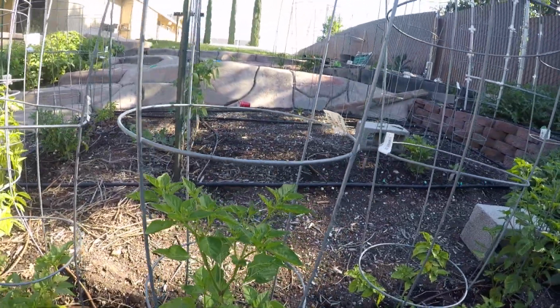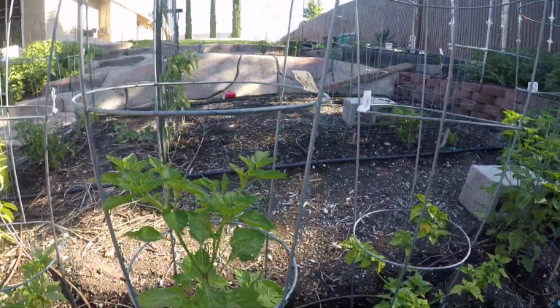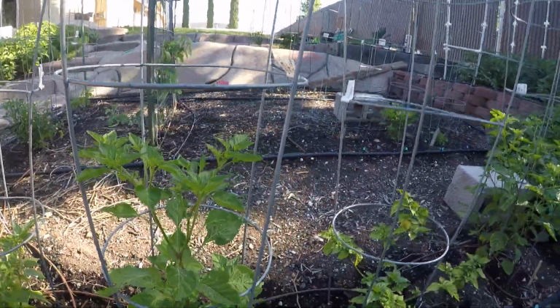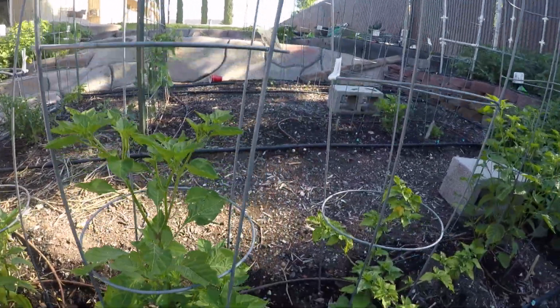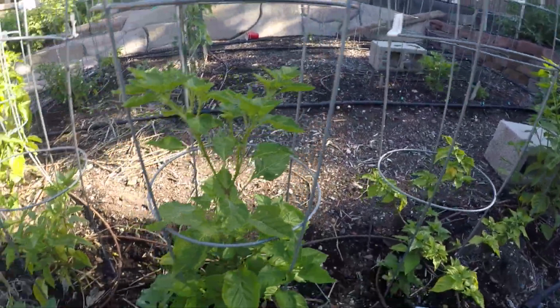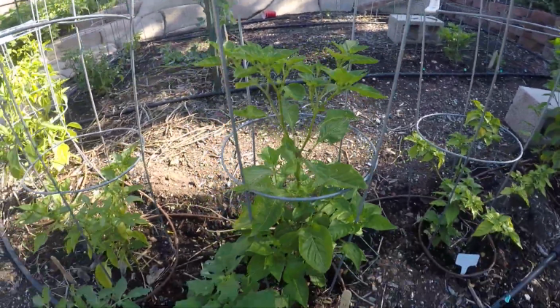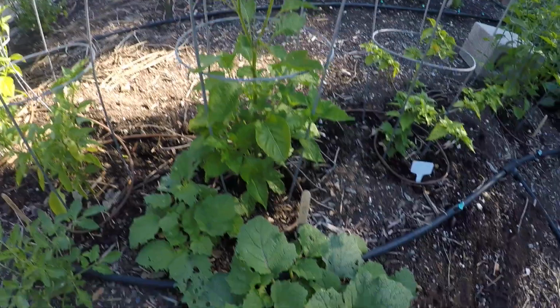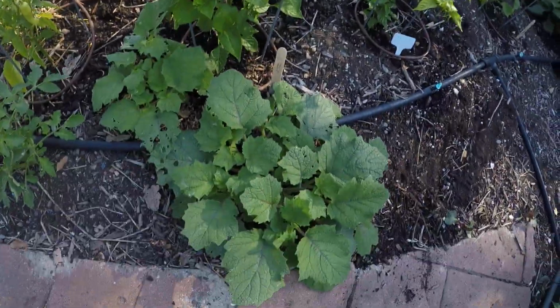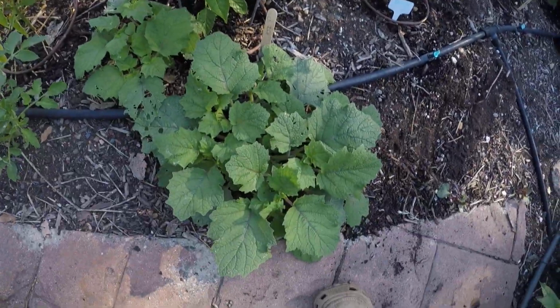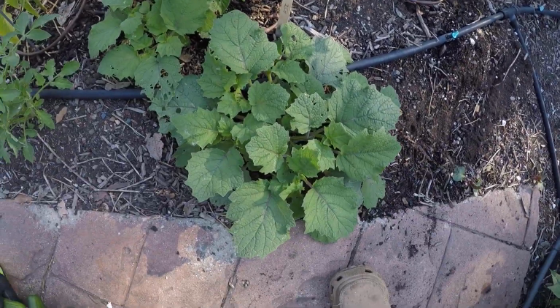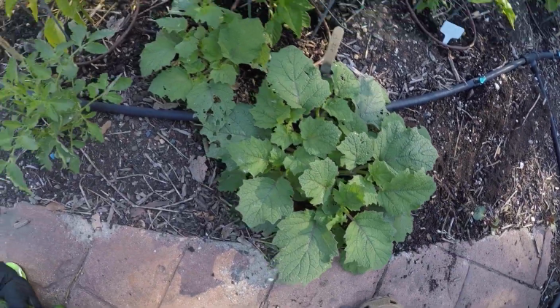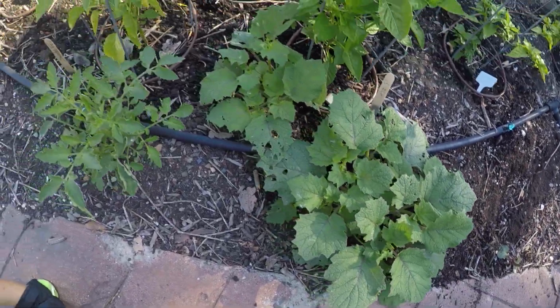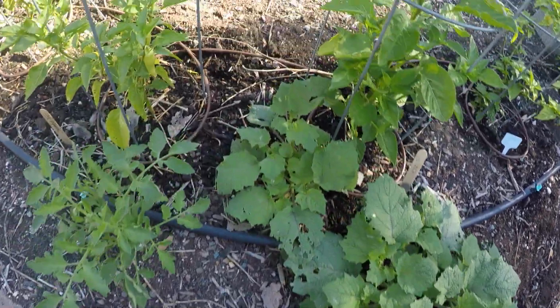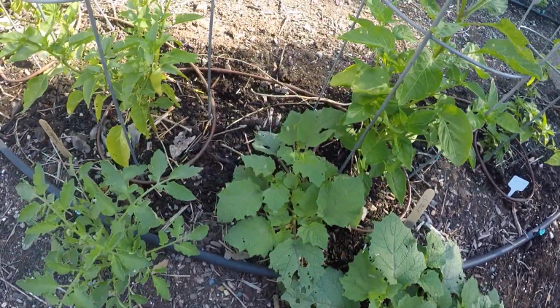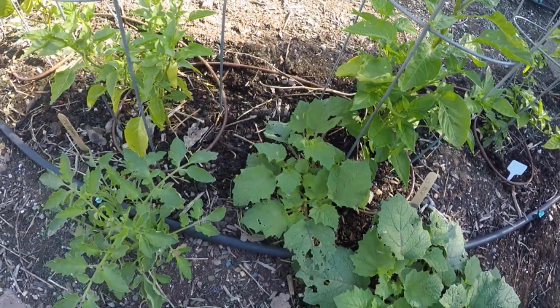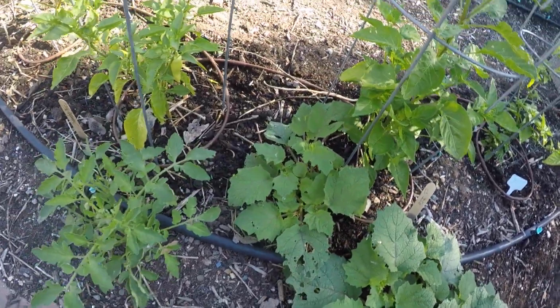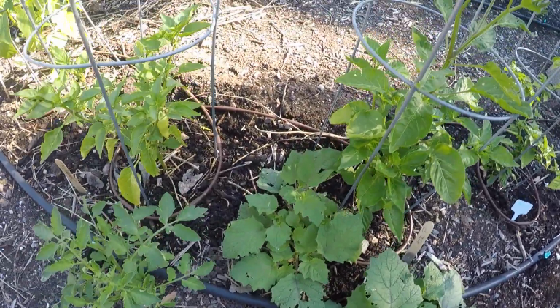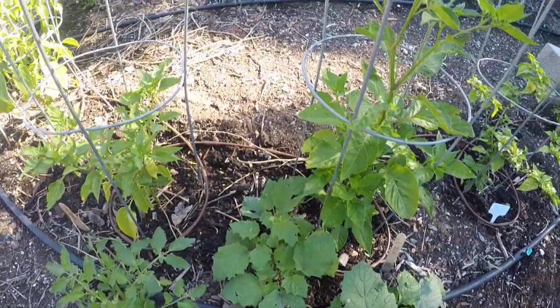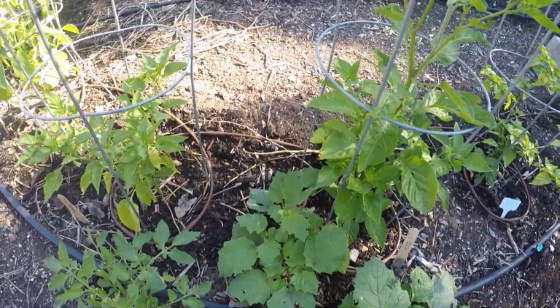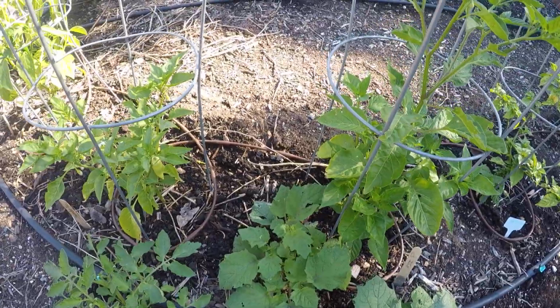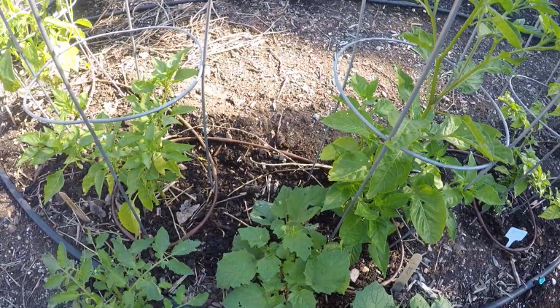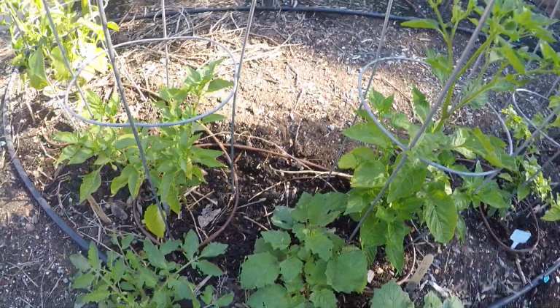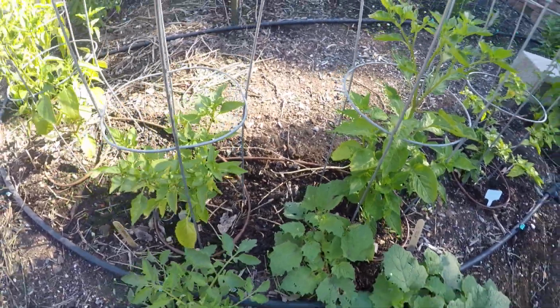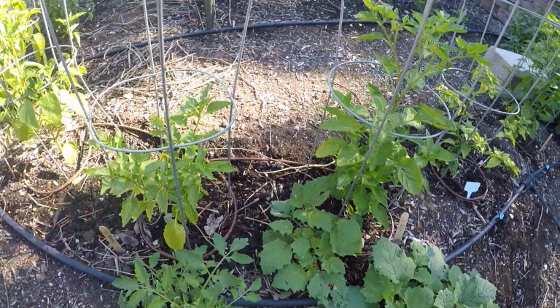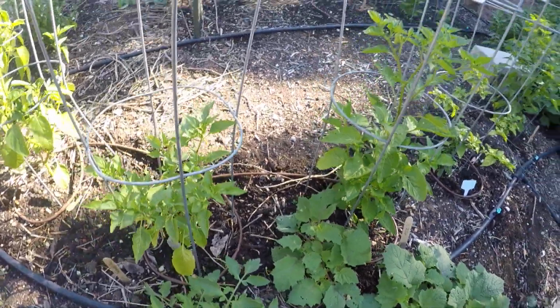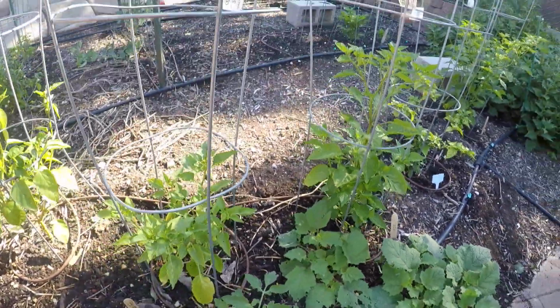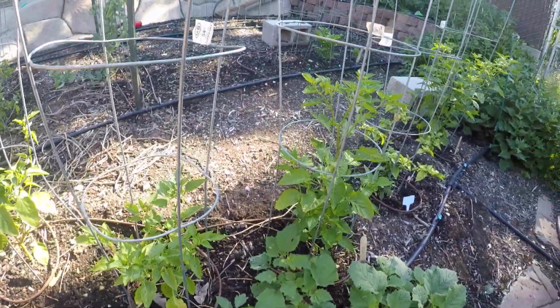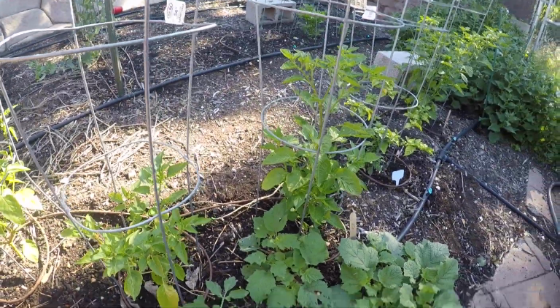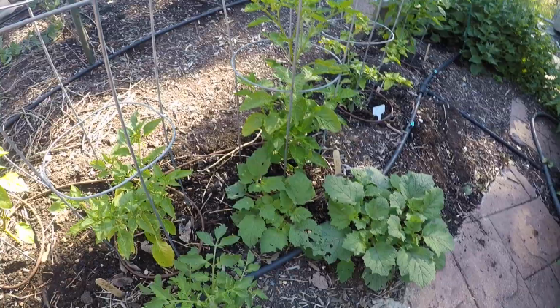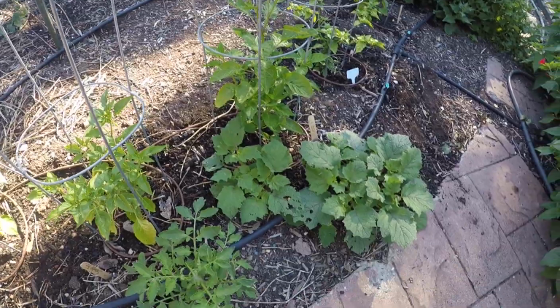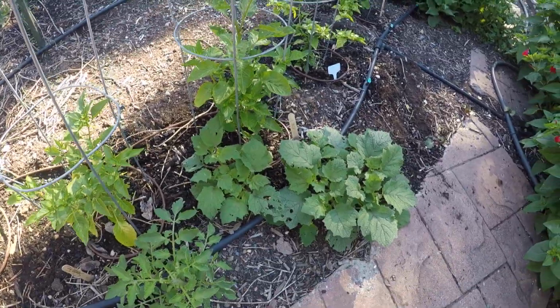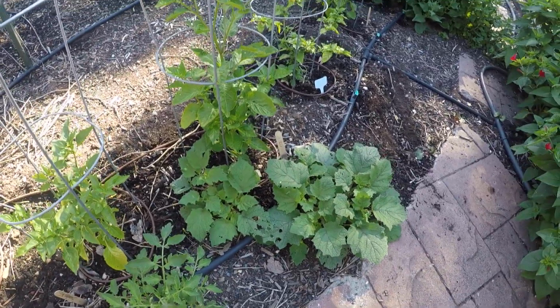The pineapple pepper — there are quite a few flower buds on it, but that's about it. Ground cherry — I had a ground cherry plant here last year, so obviously I didn't pick up all of them.